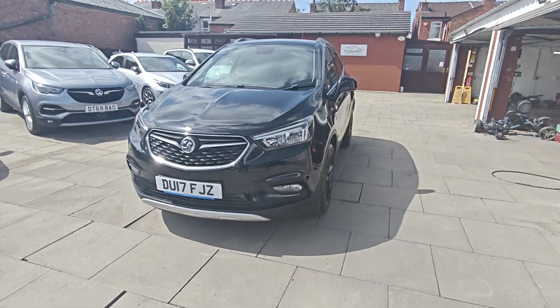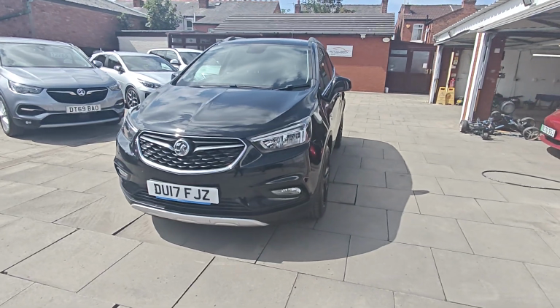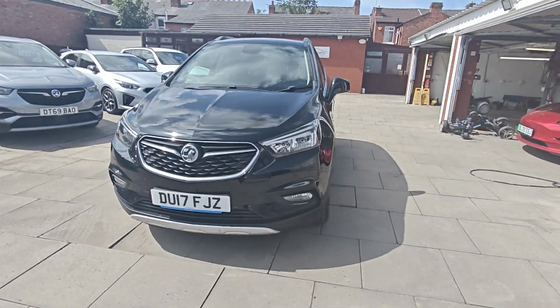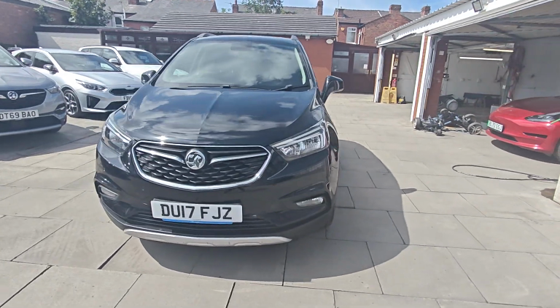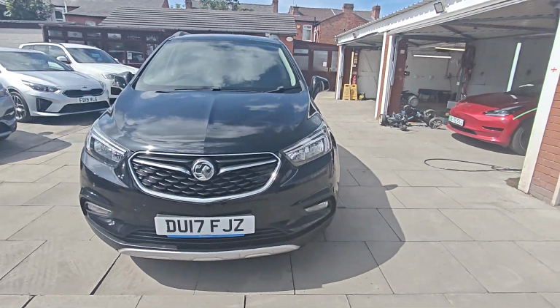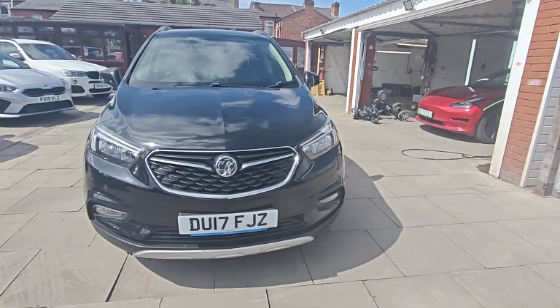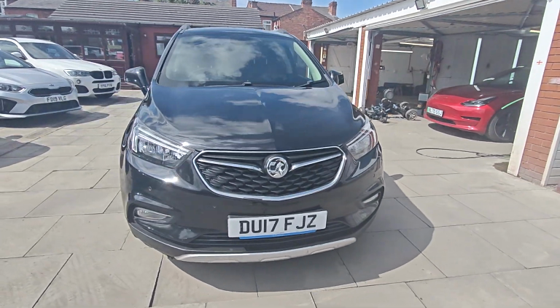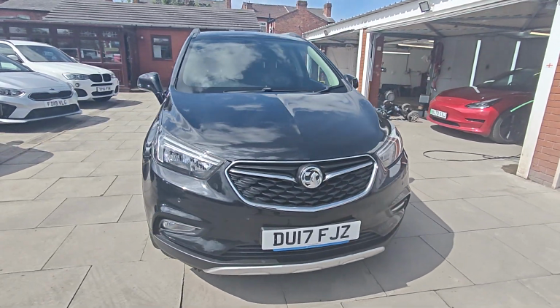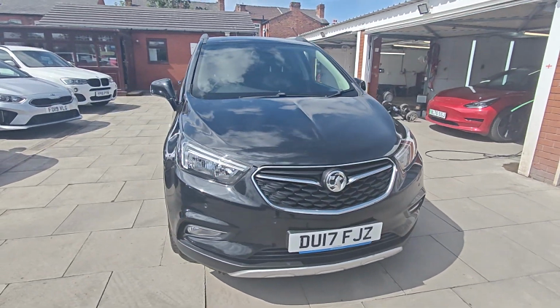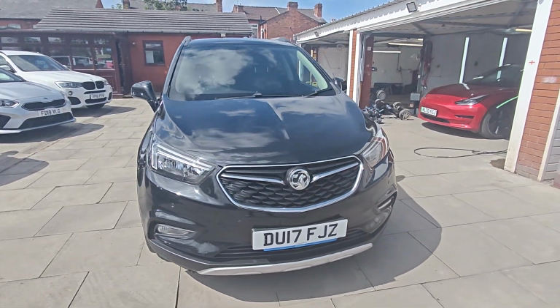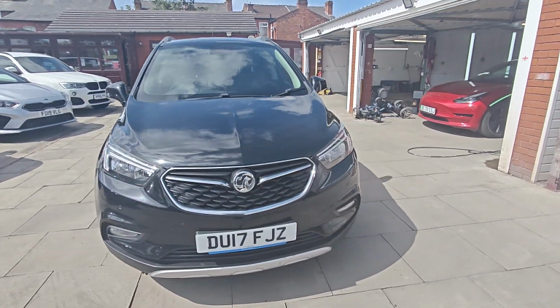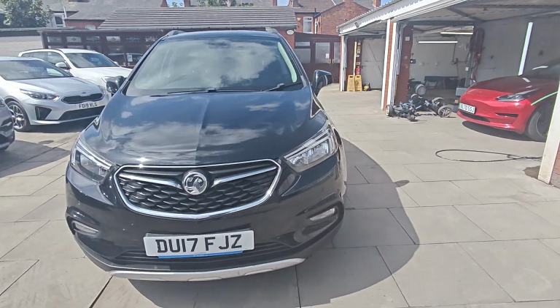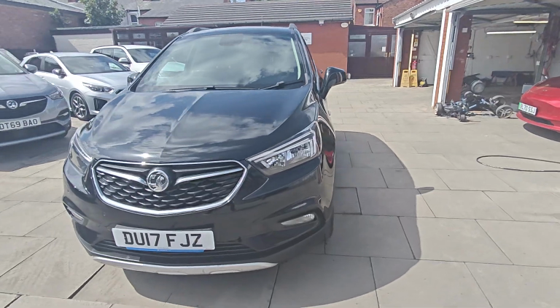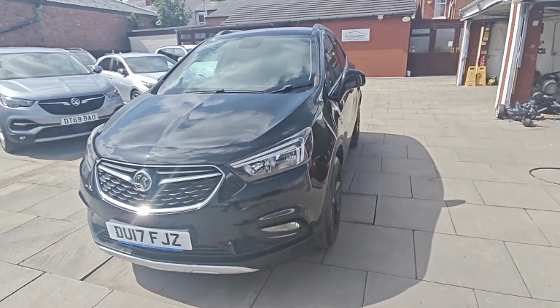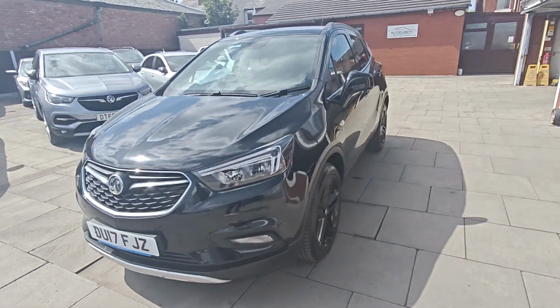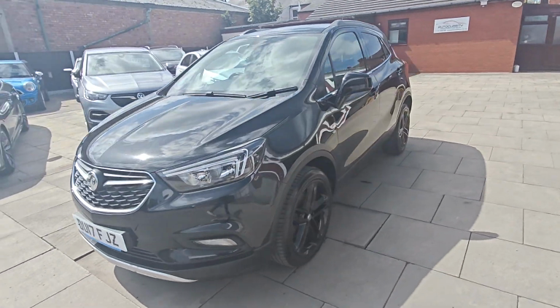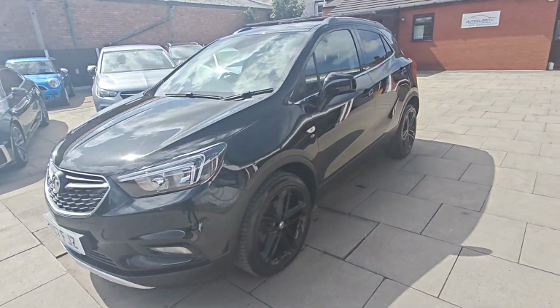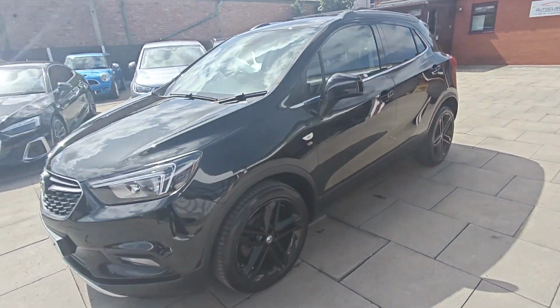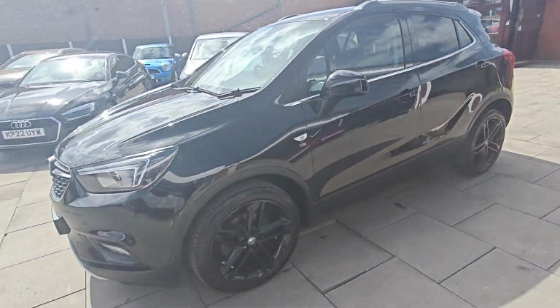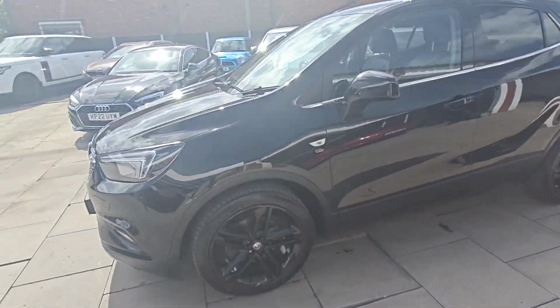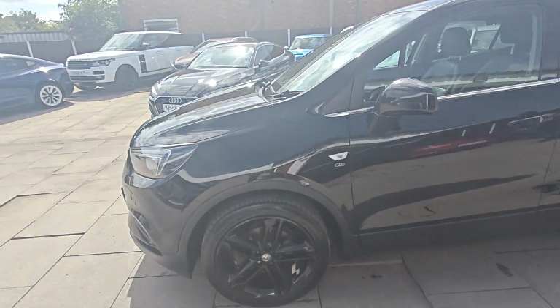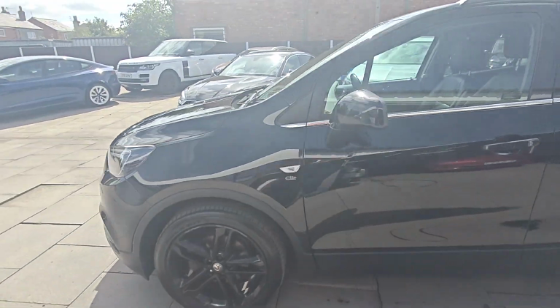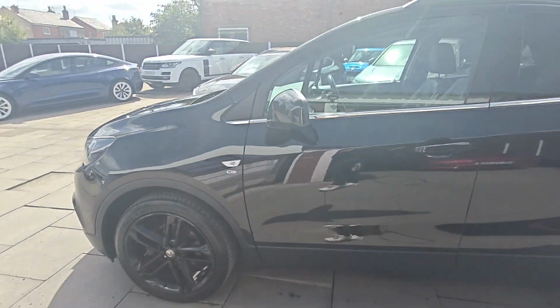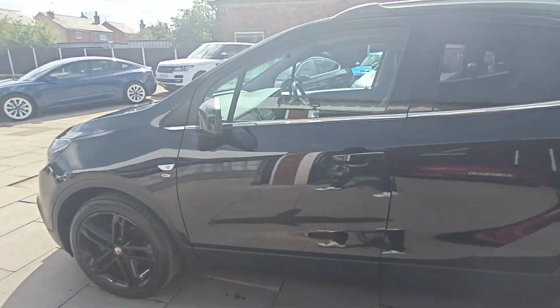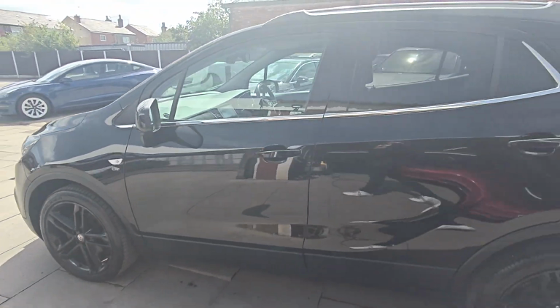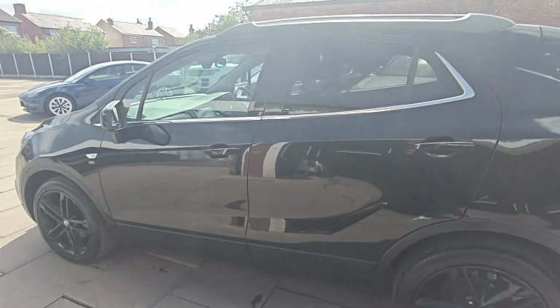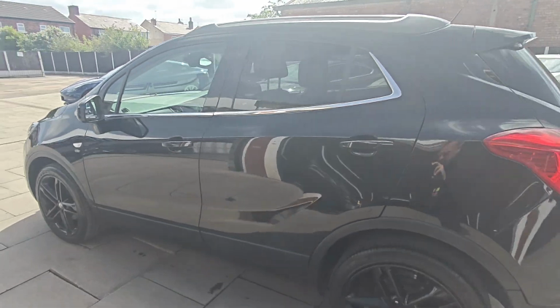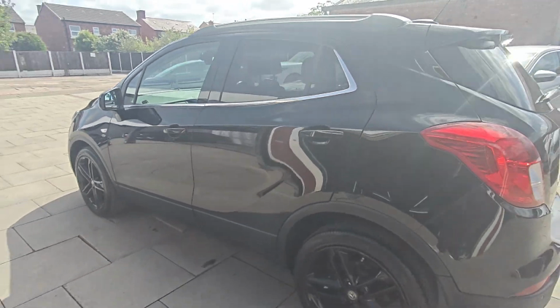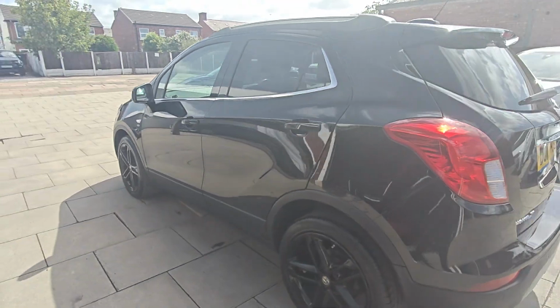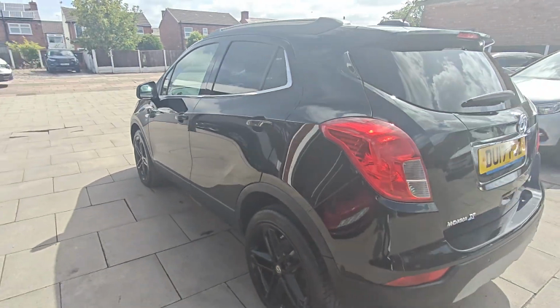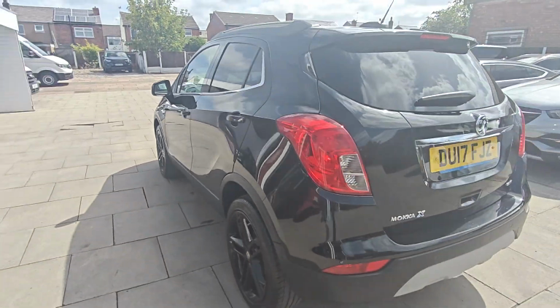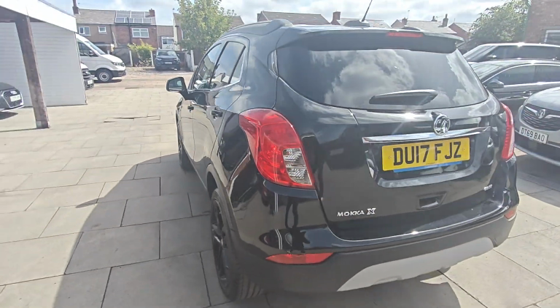Good morning guys, it's Colin here with AutoClarity in Southport. I've got a little Mocka here for you — it's the diesel elite, so top of the range. Looks really good with the gloss black alloys, and yeah, really nice looking car actually.